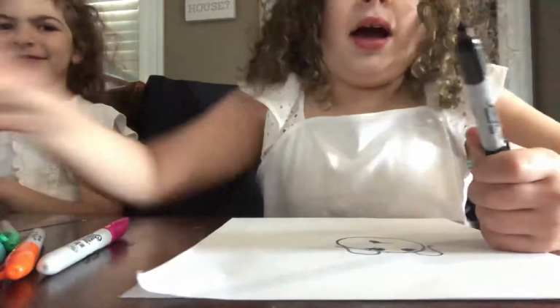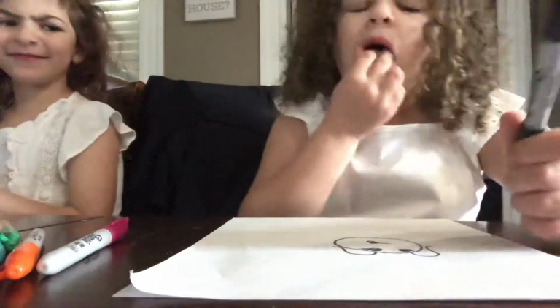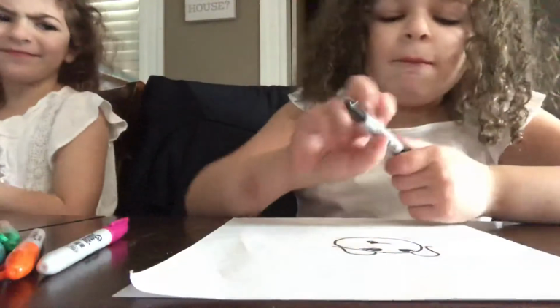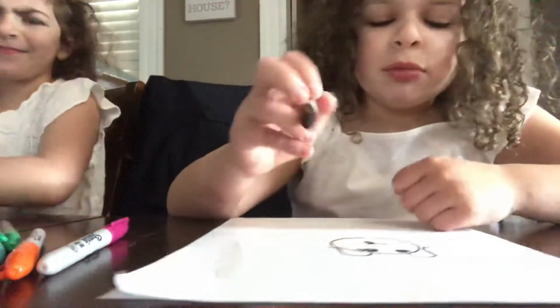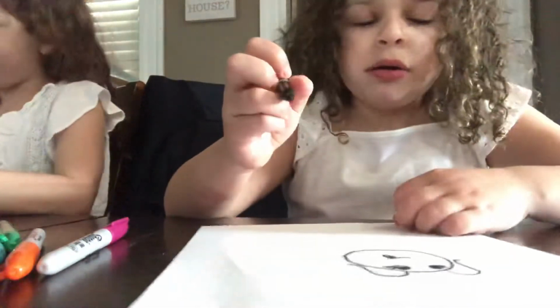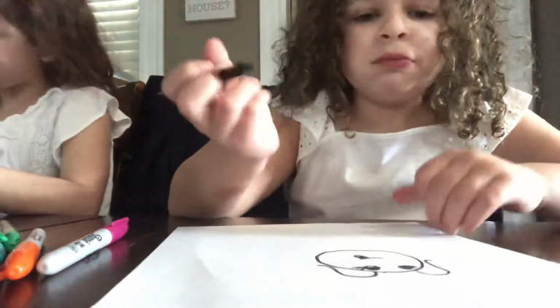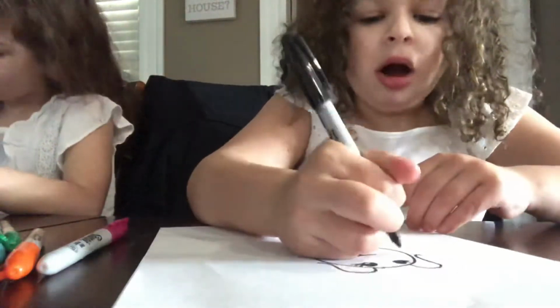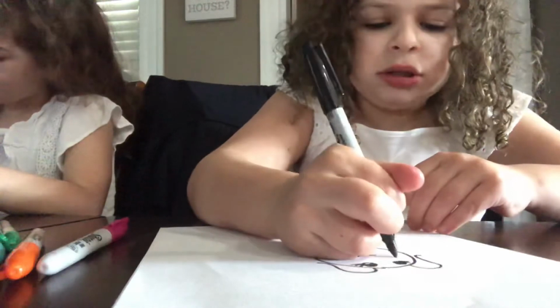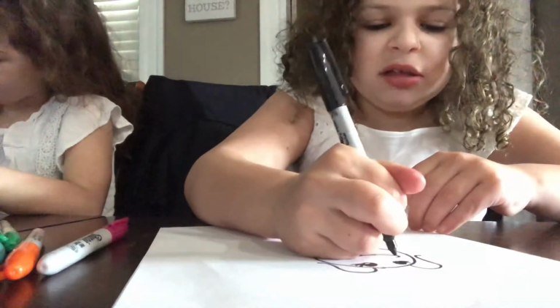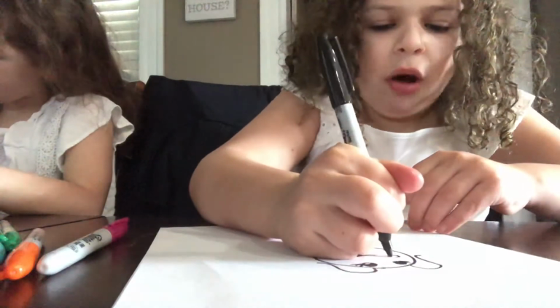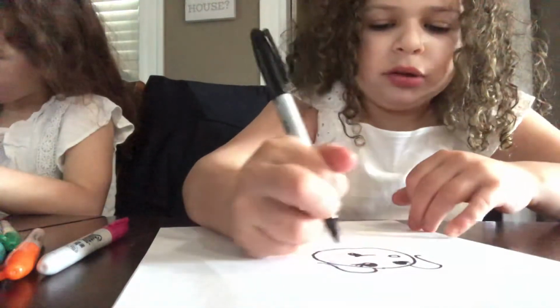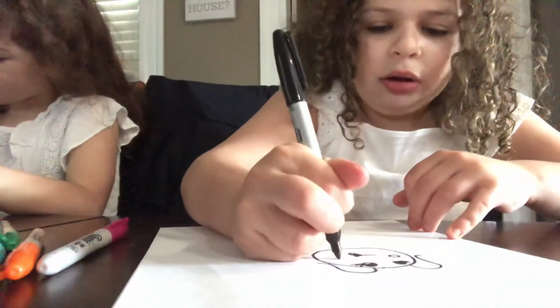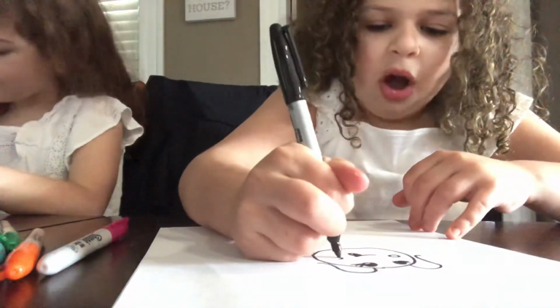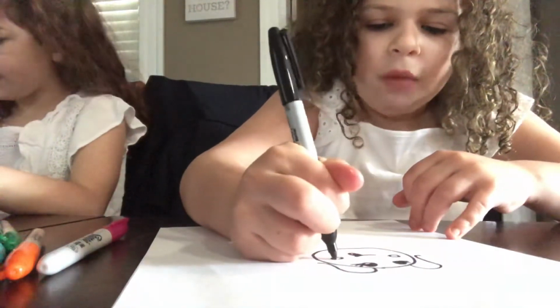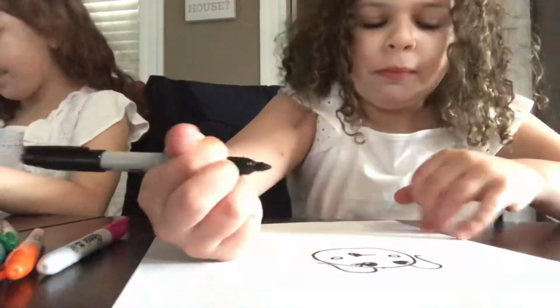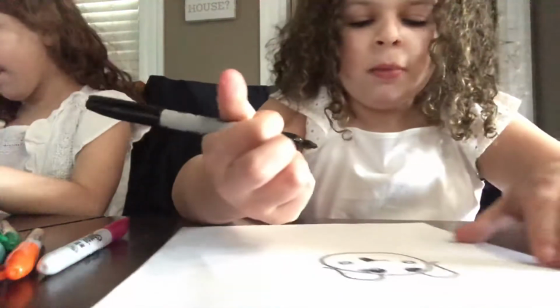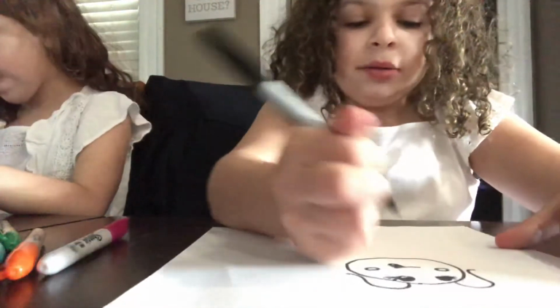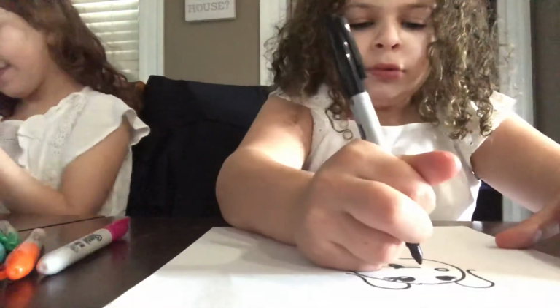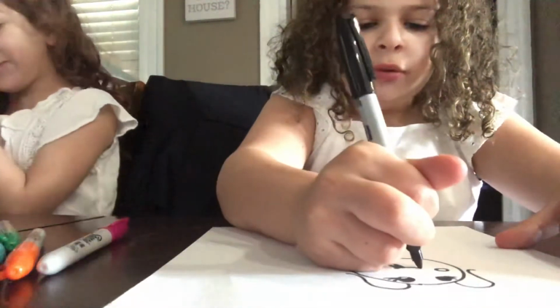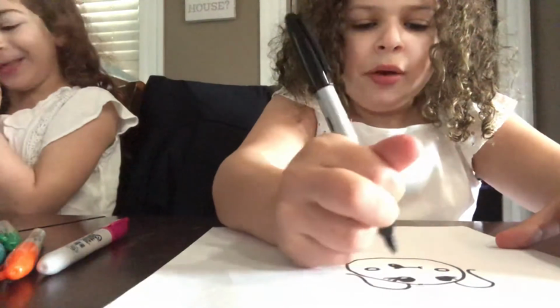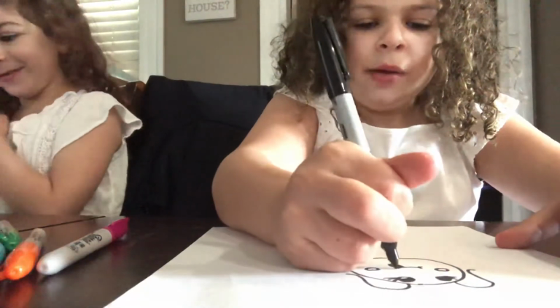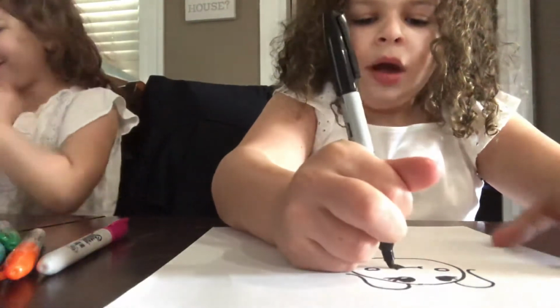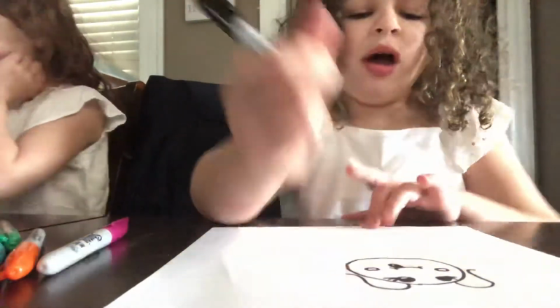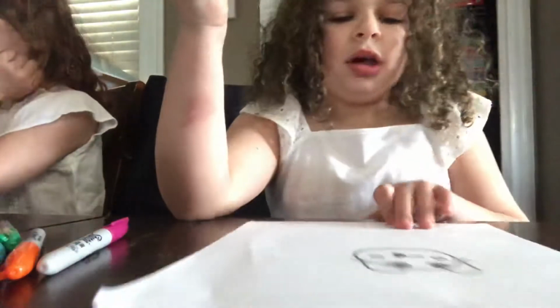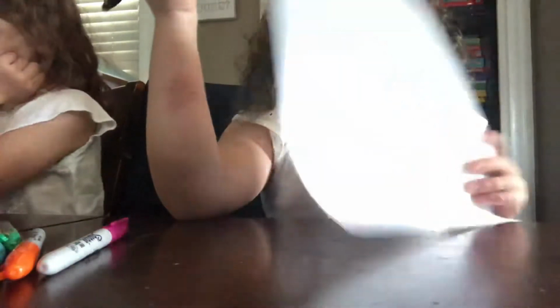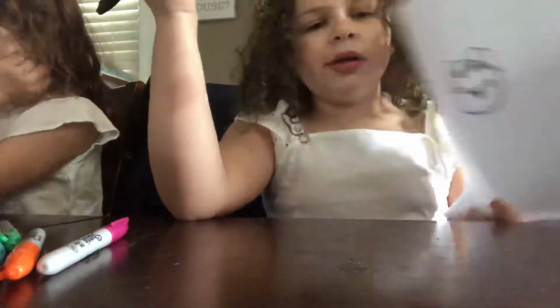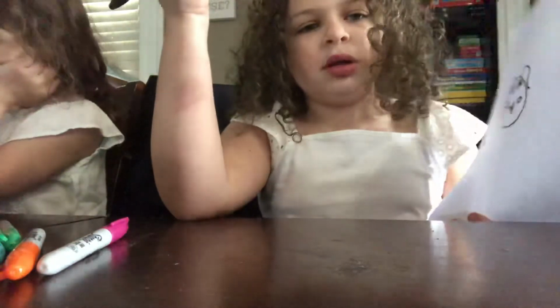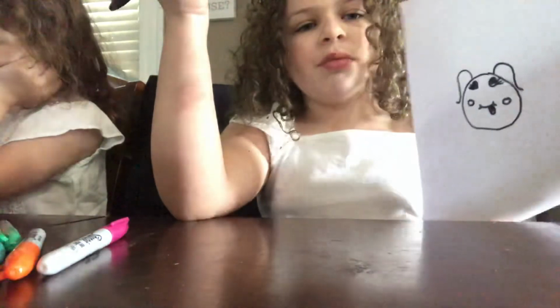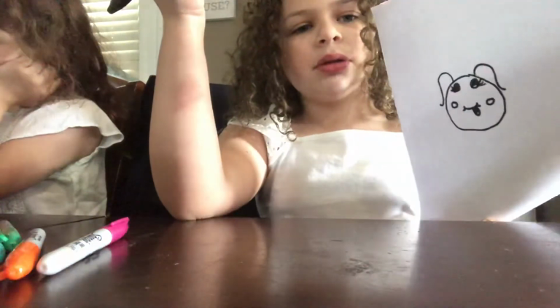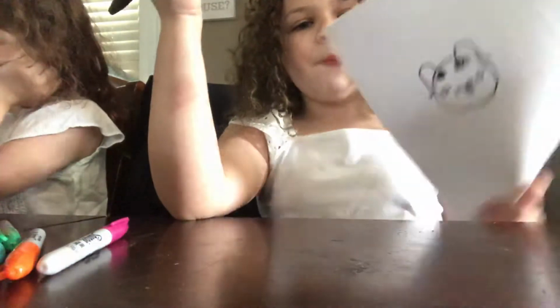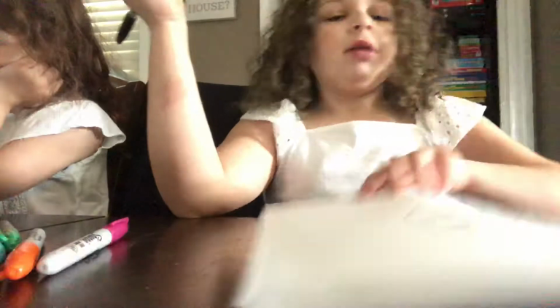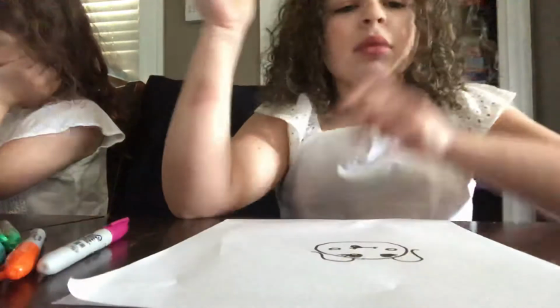Now we'll draw a little cute cheek. We'll draw little circles, right over there so it looks good. There you go.